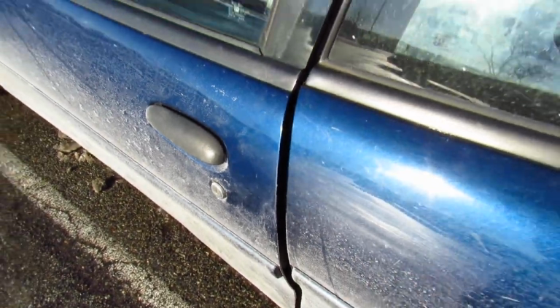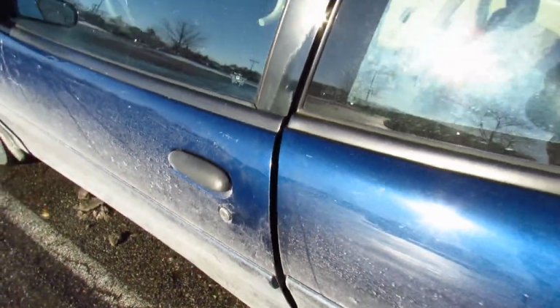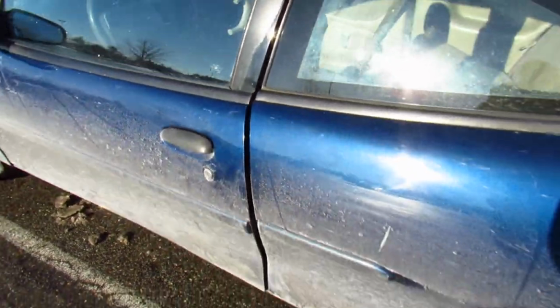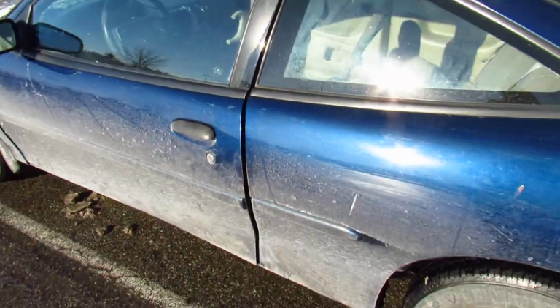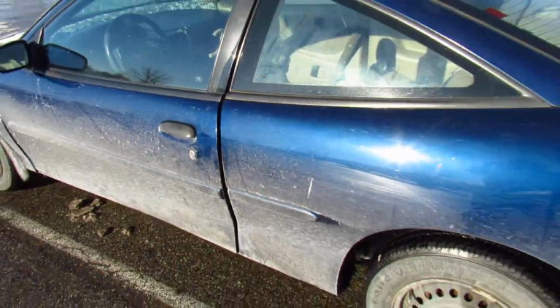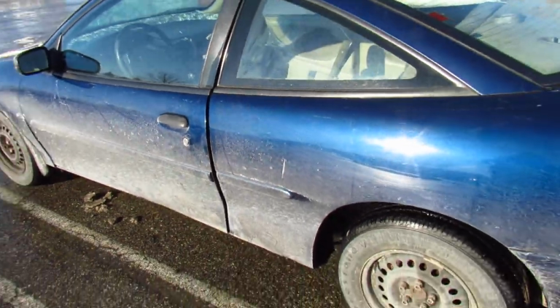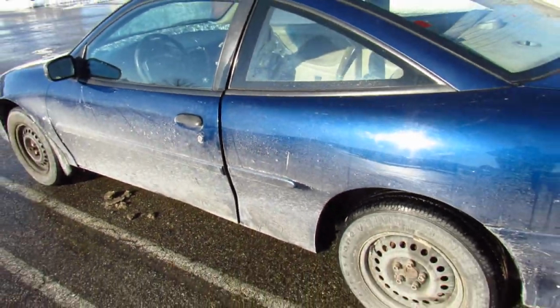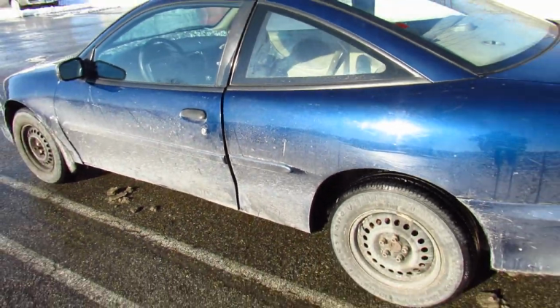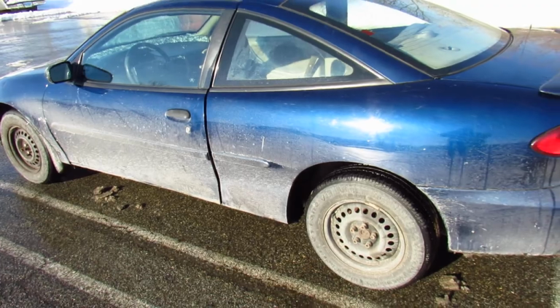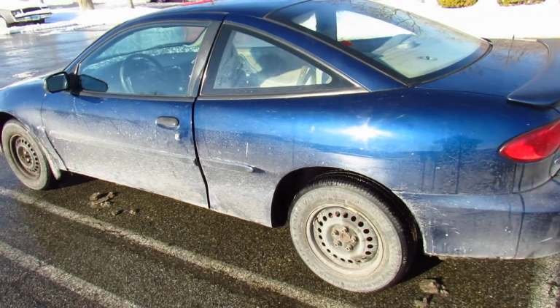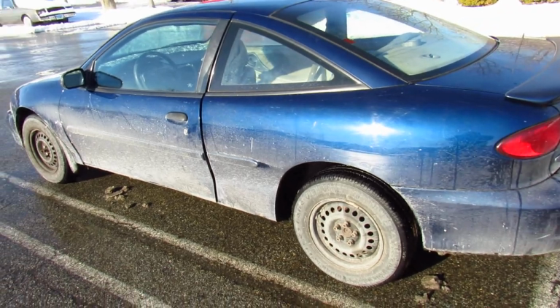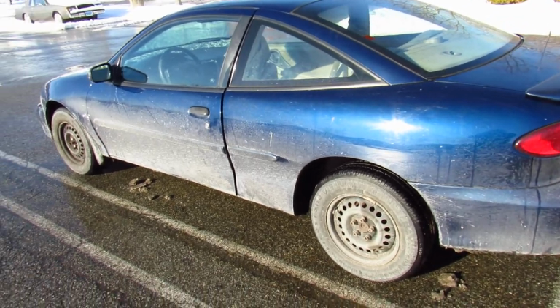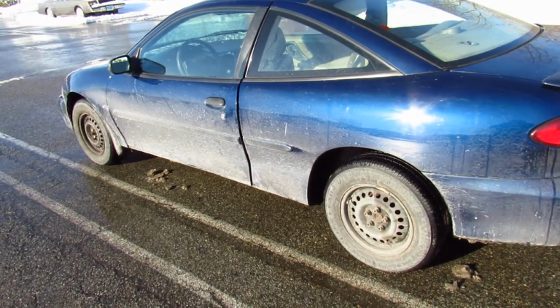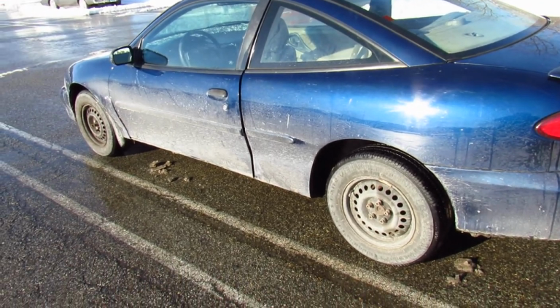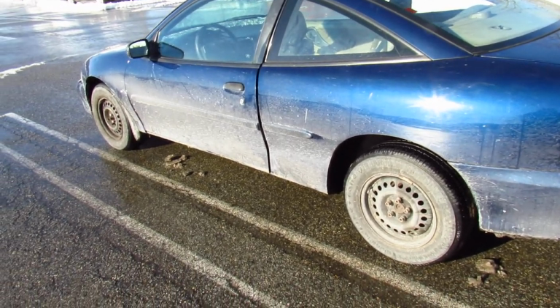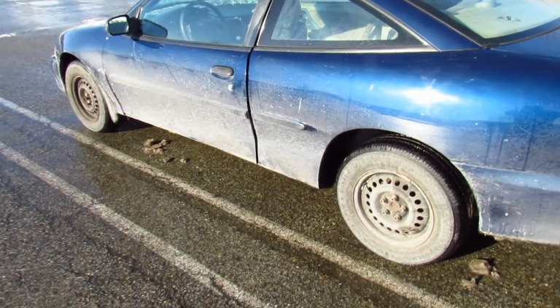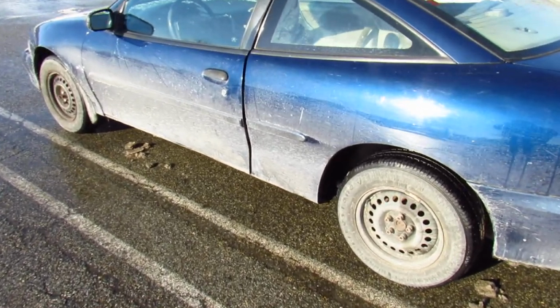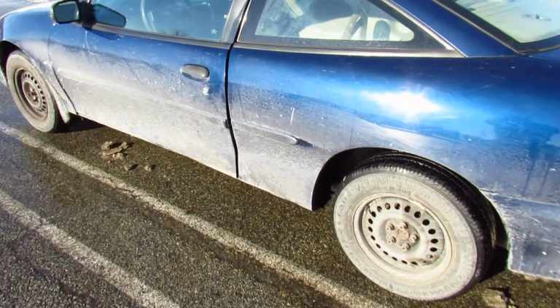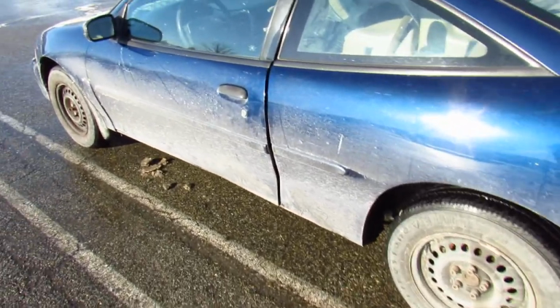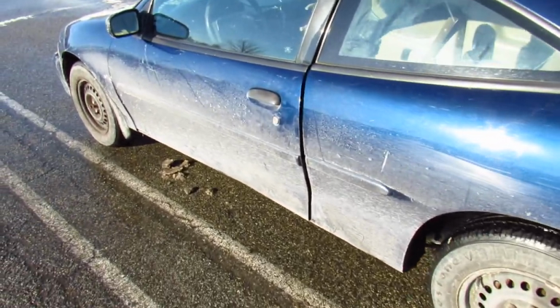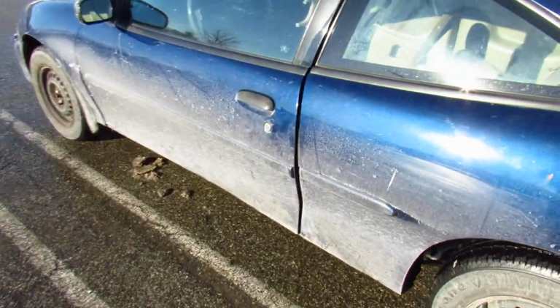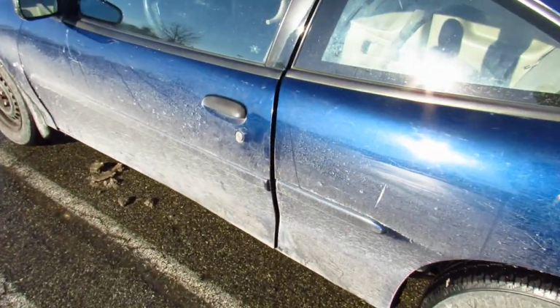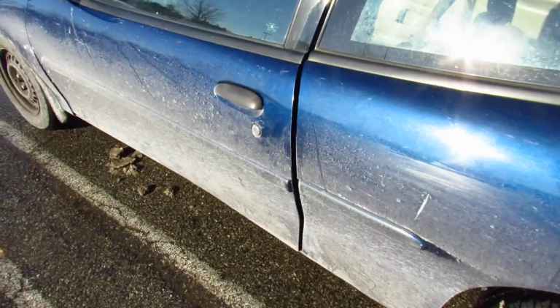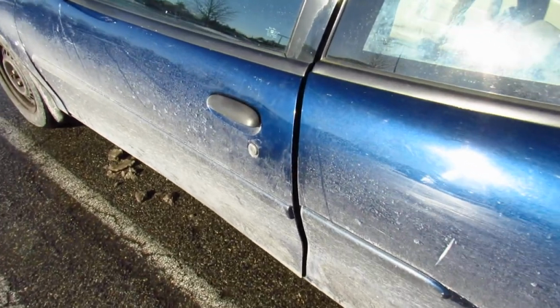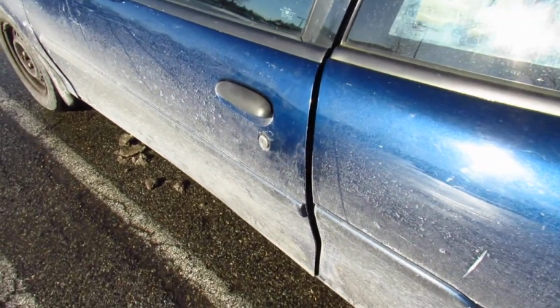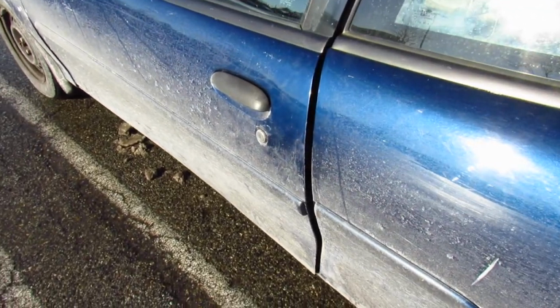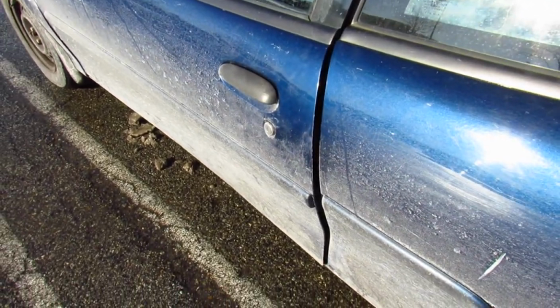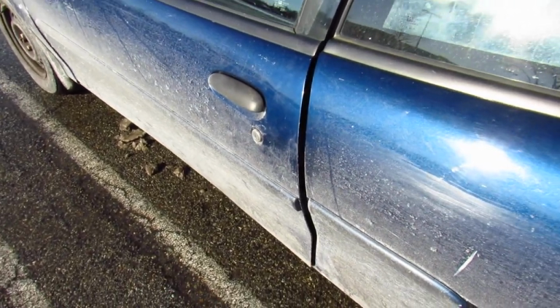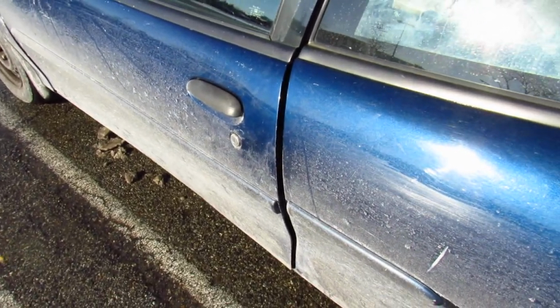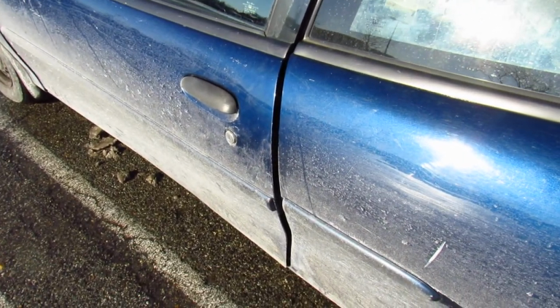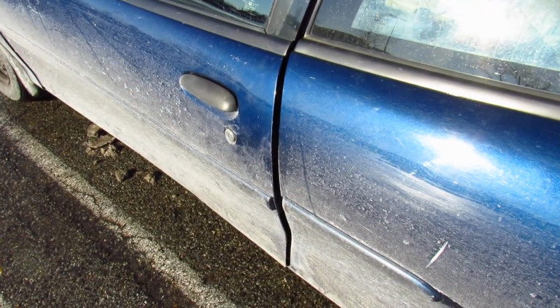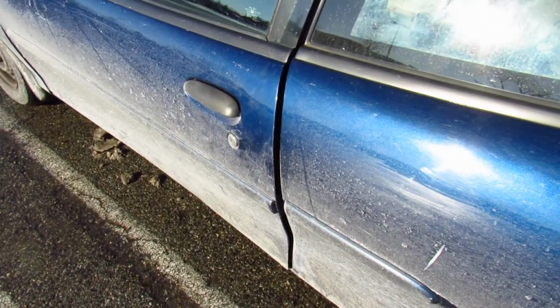Now it's not ideal for me — I haul a lot of cargo and it's a really small car. But it'll get me through the winter, and I'm going to keep it around hopefully a long time as sort of a backup car.